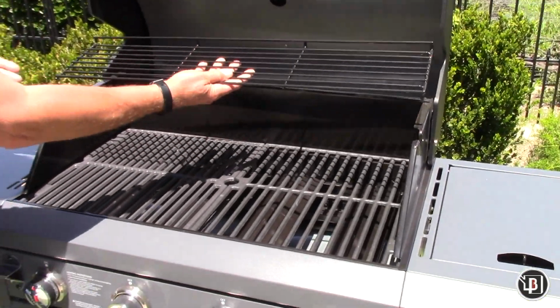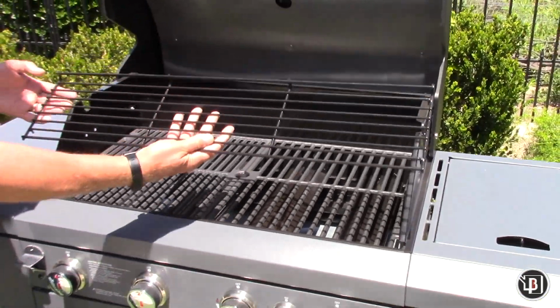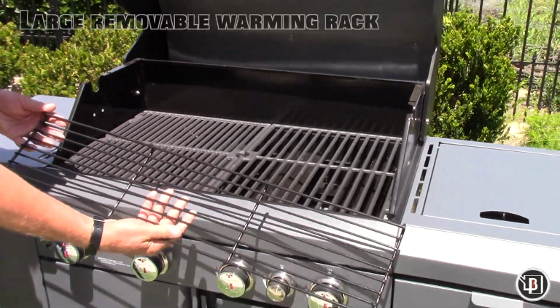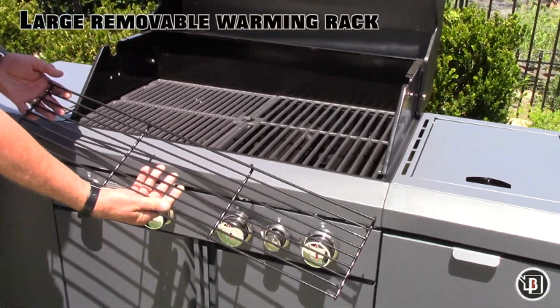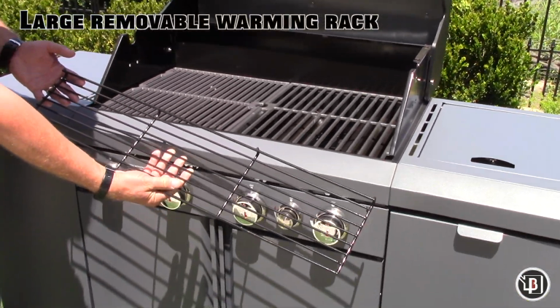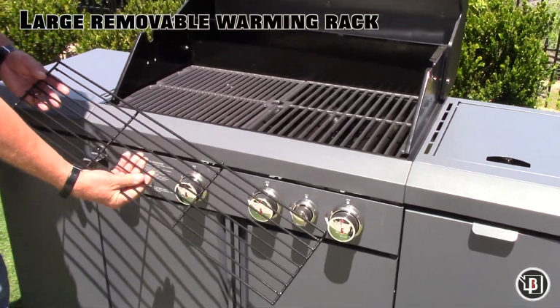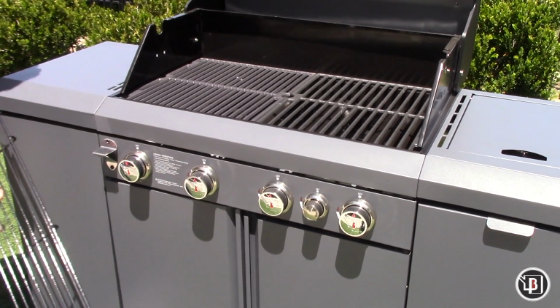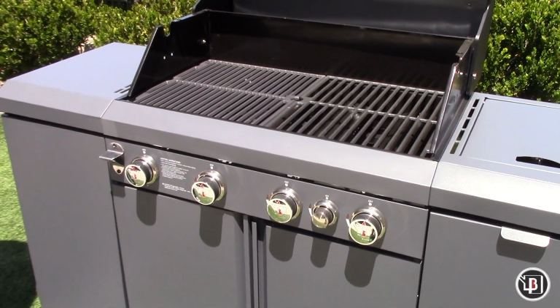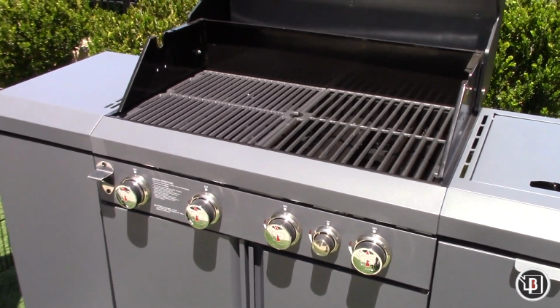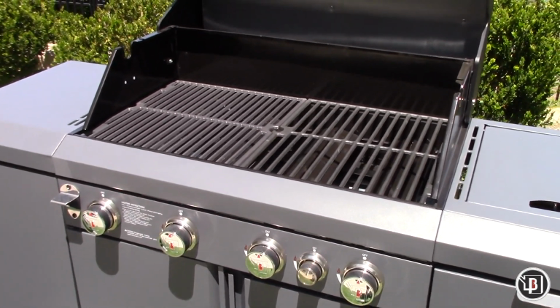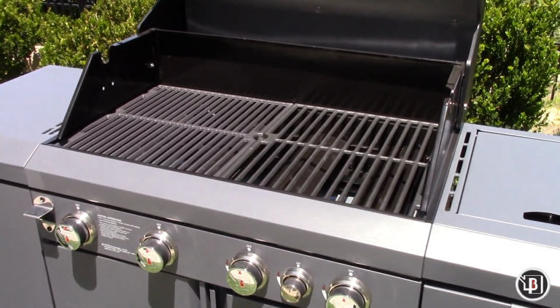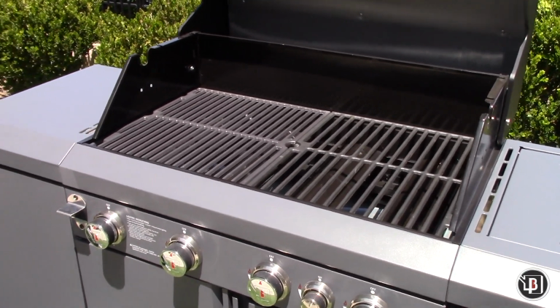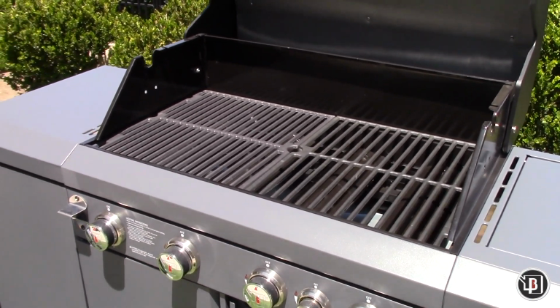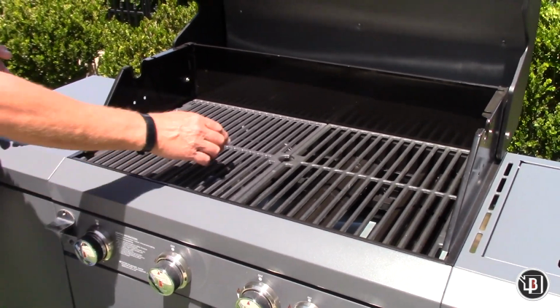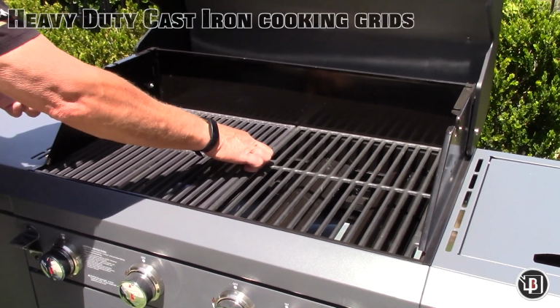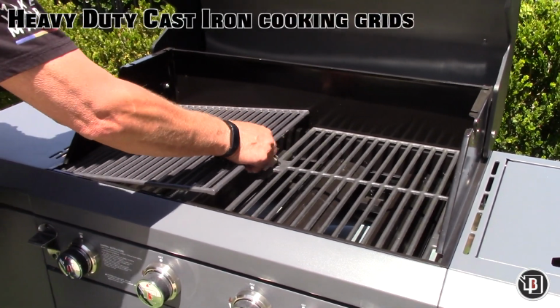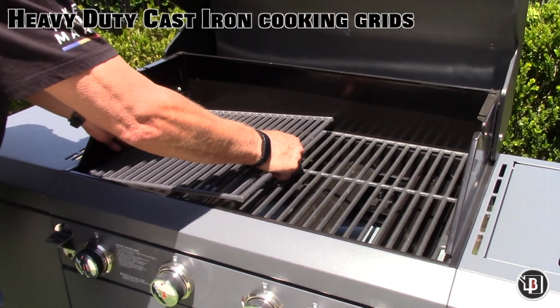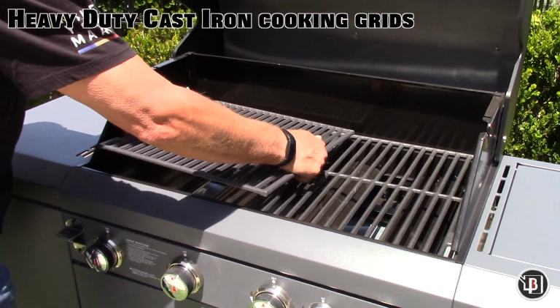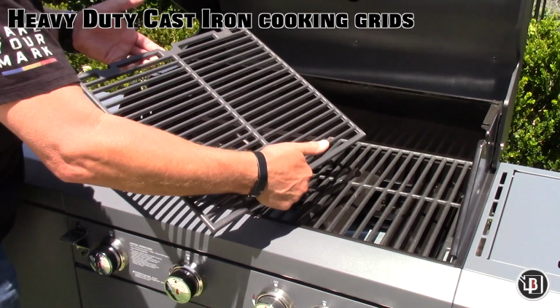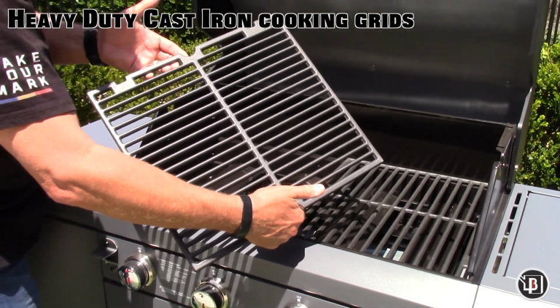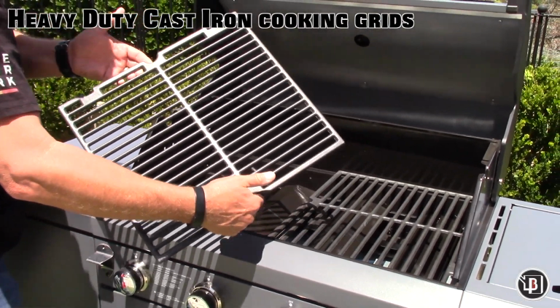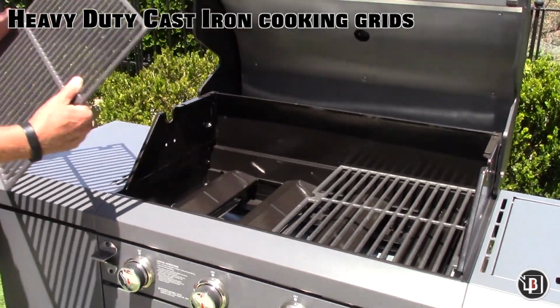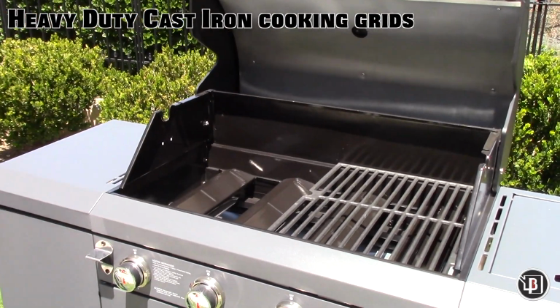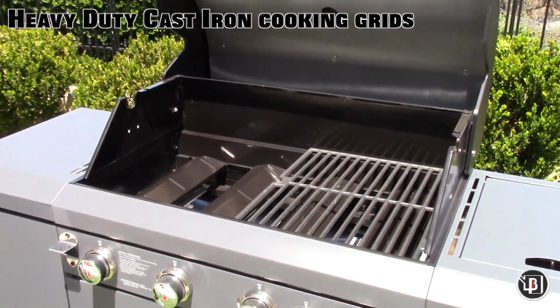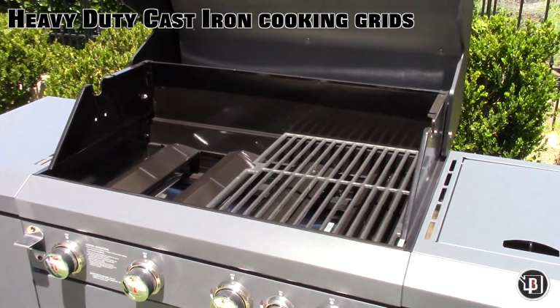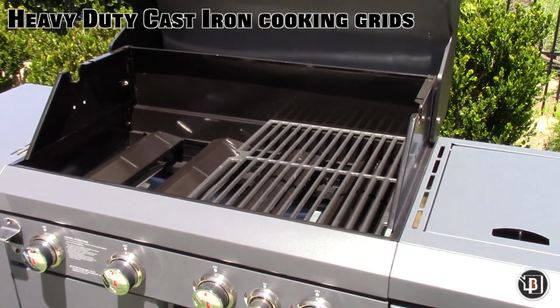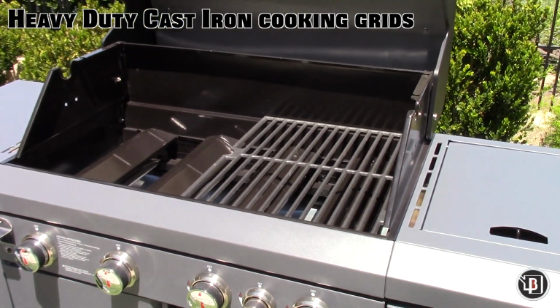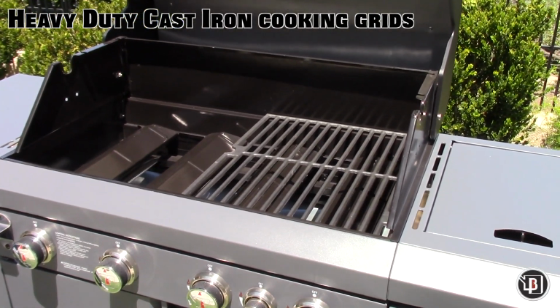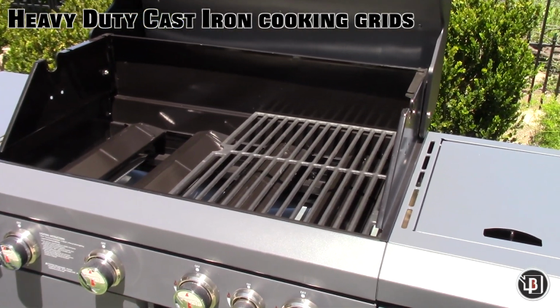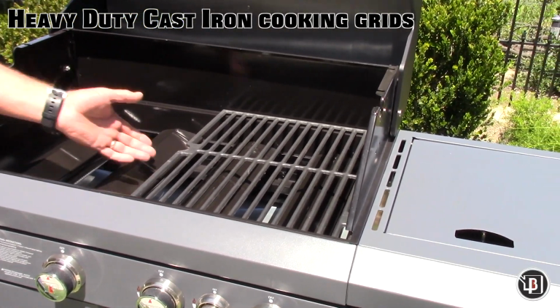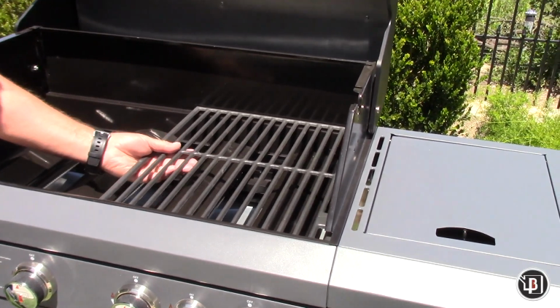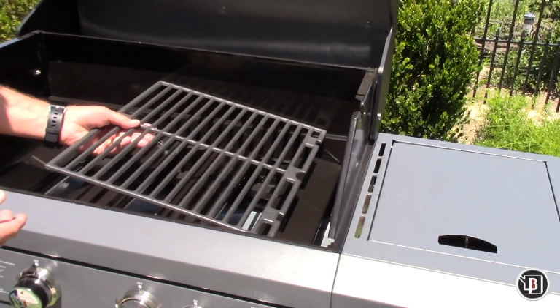The large, removable warming rack is a perfect place to keep buns warm and cook veggies. The heavy-duty cast iron cooking grids provide professional heat distribution and searing capabilities.